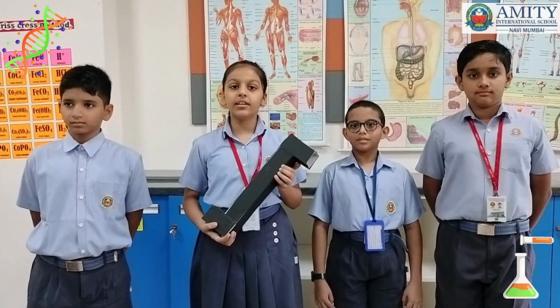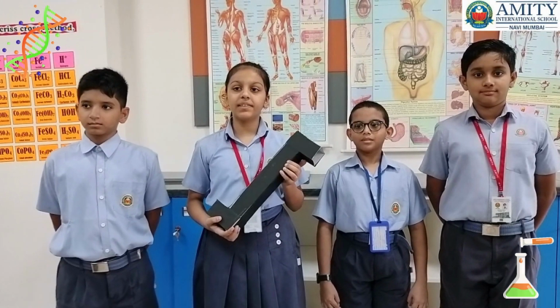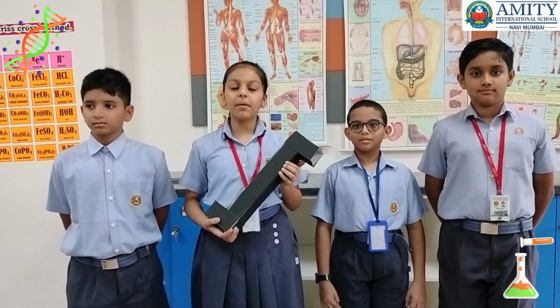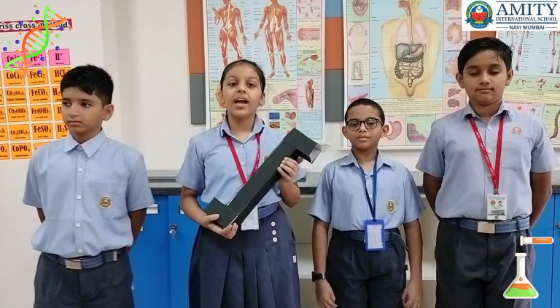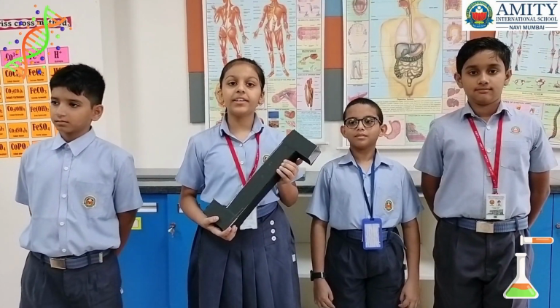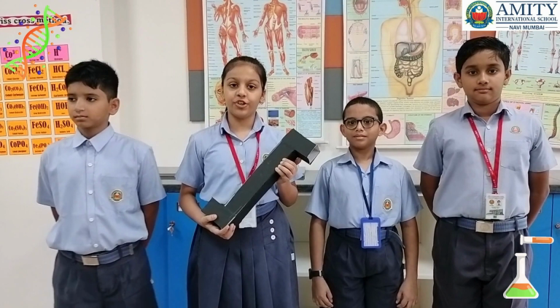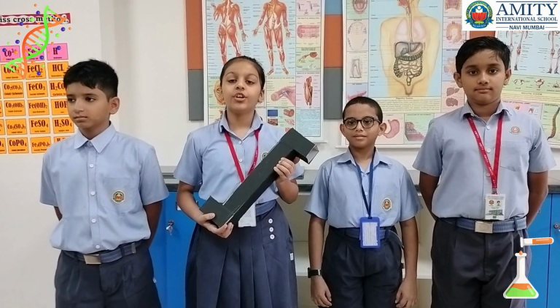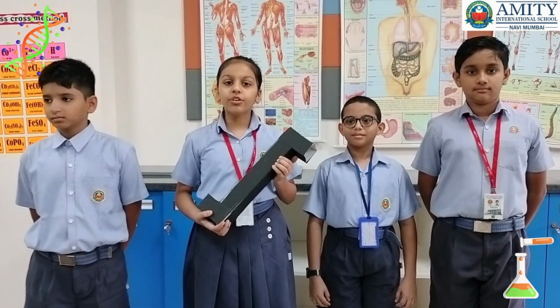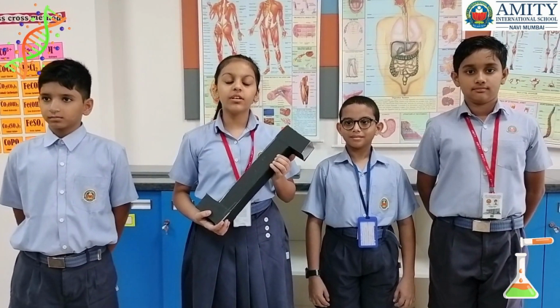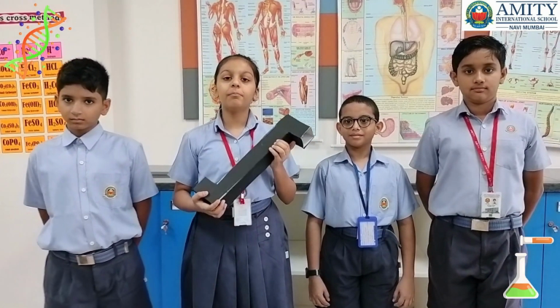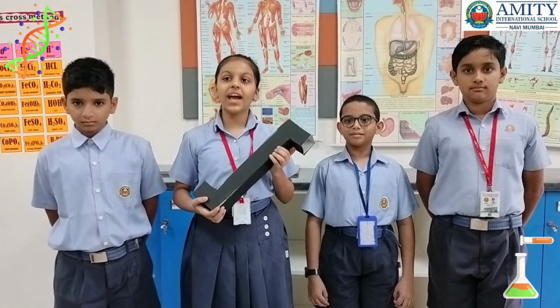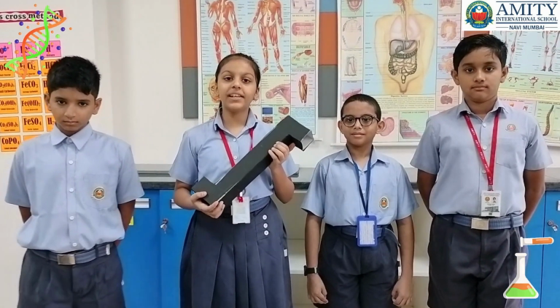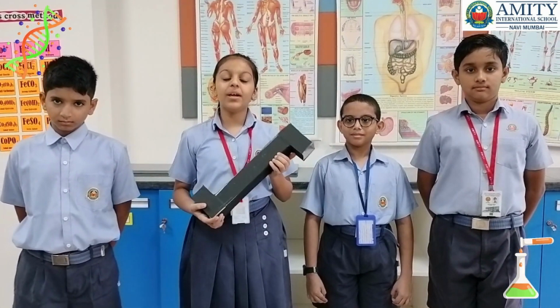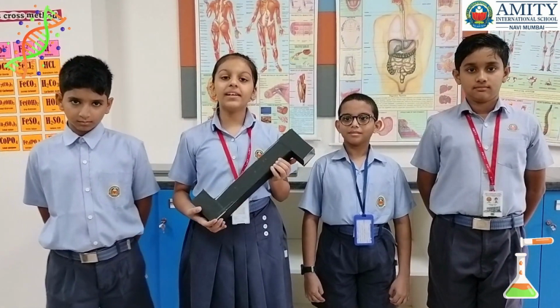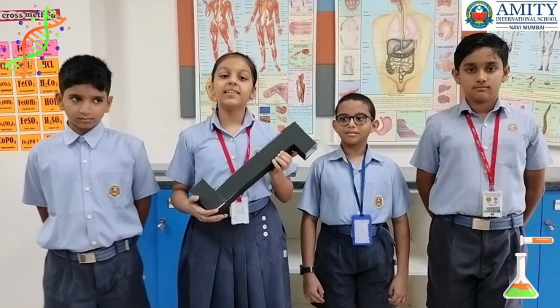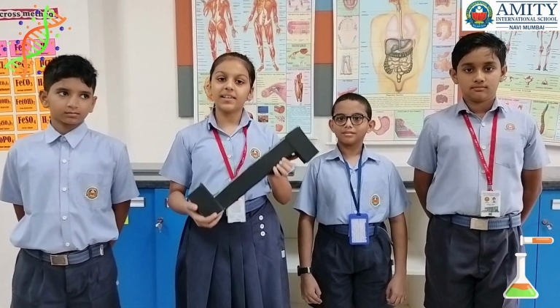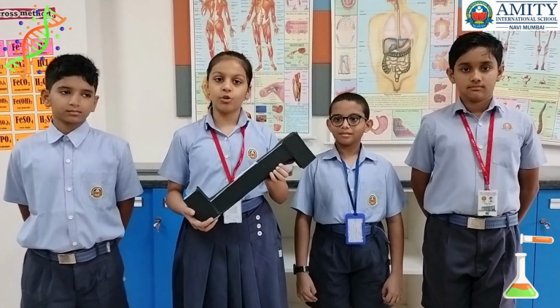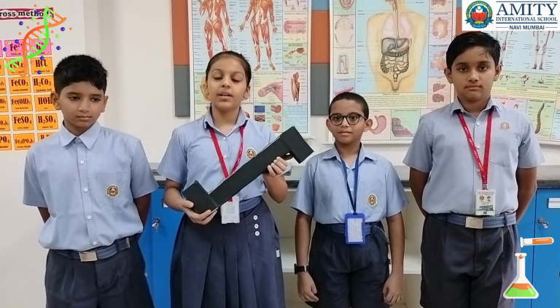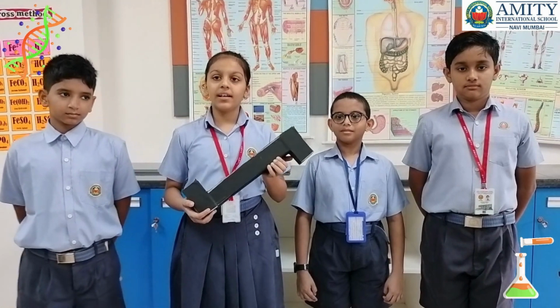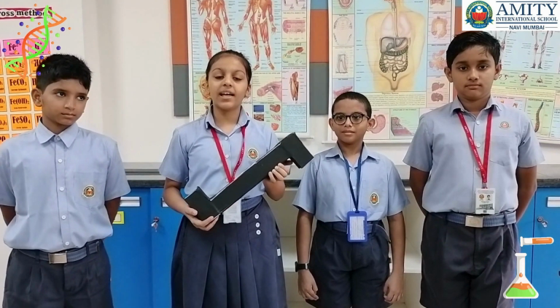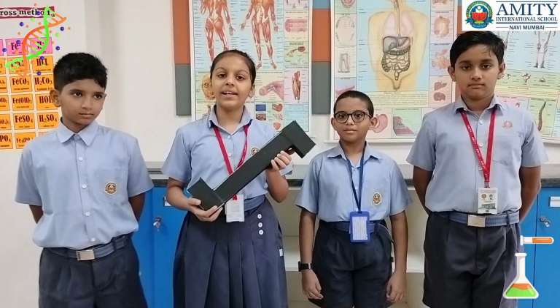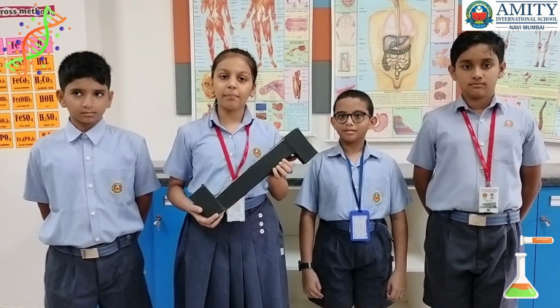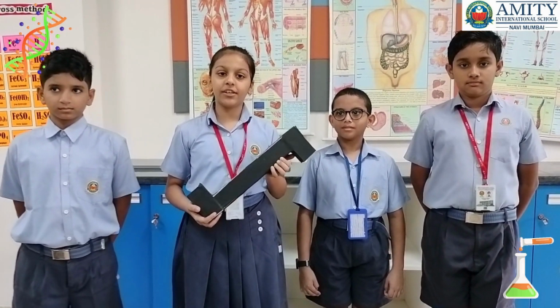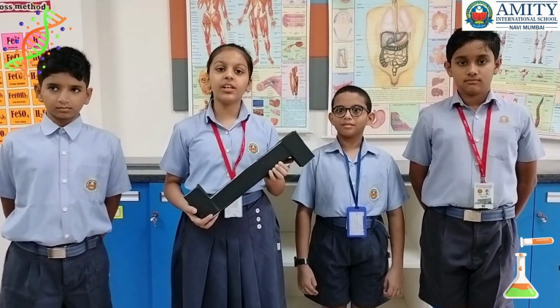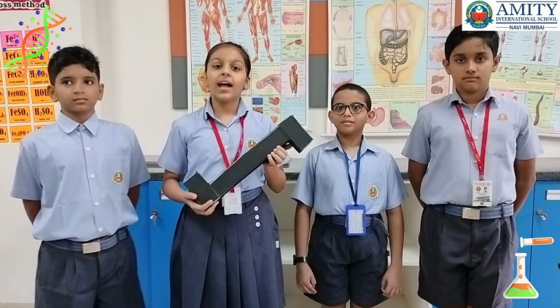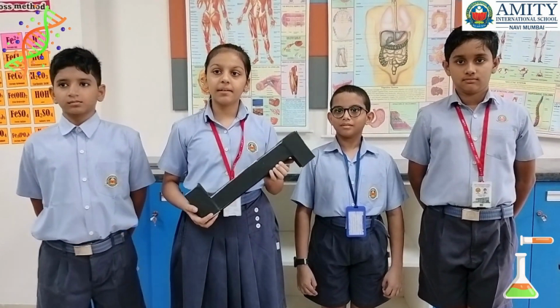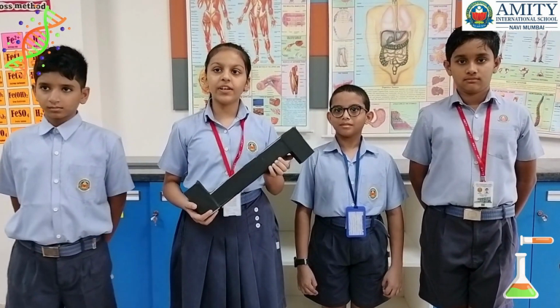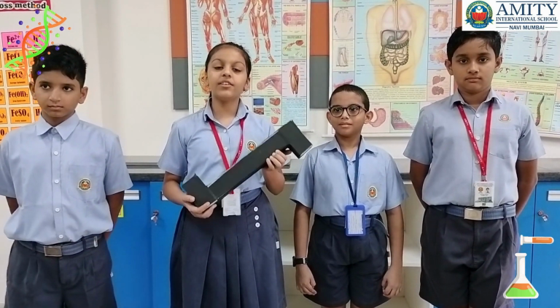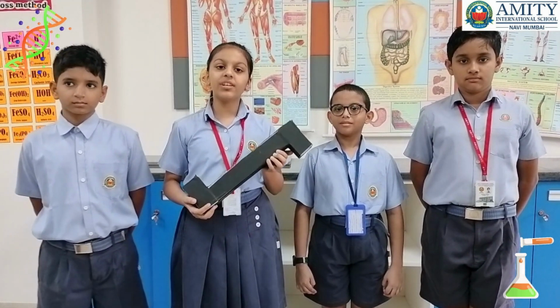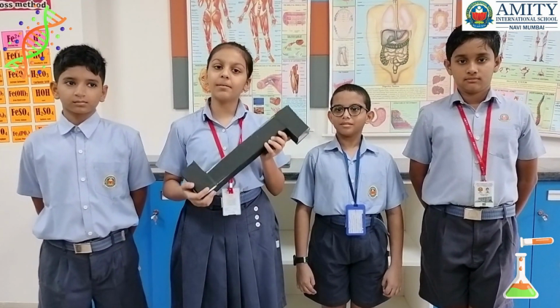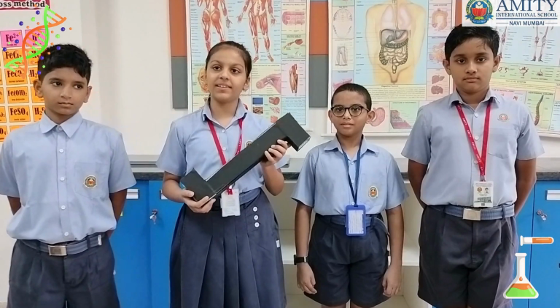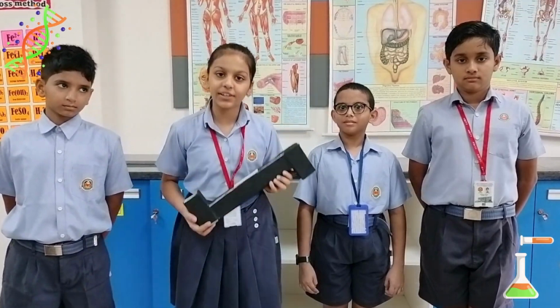Principal ma'am and teachers, me and my team made this periscope. It has wide applications, and some of it is used in submarines. Thank you.